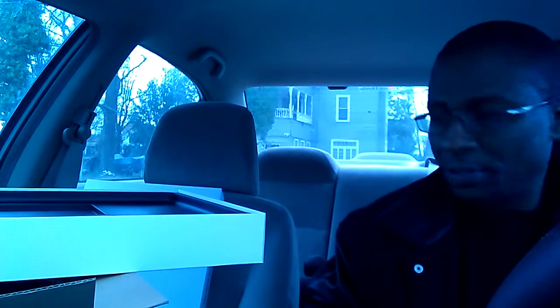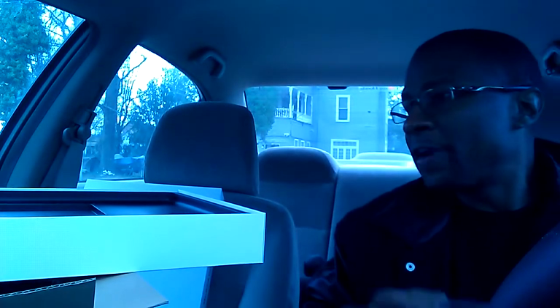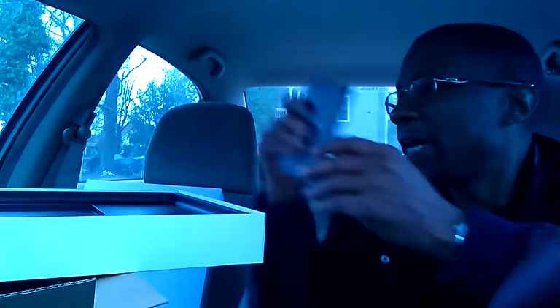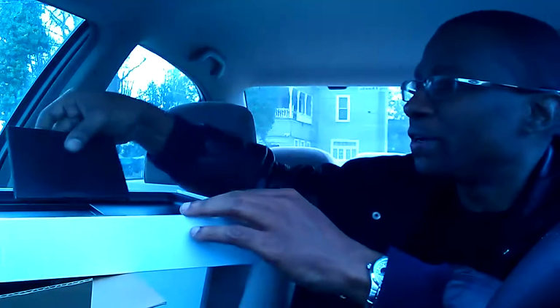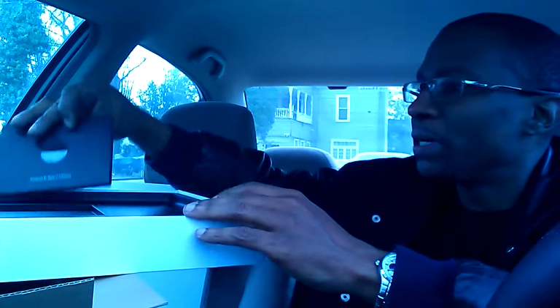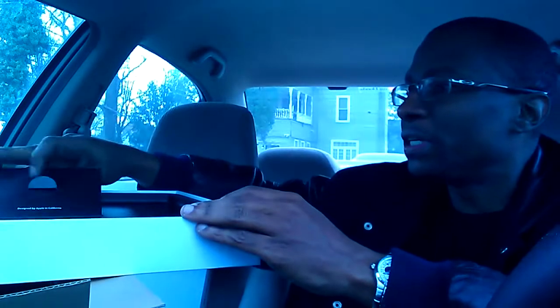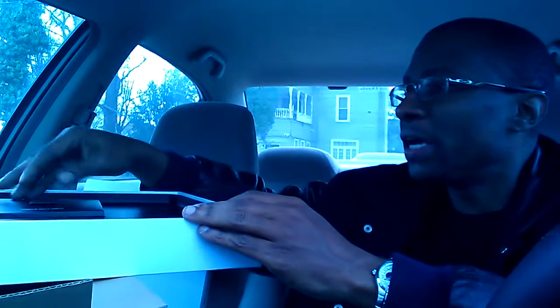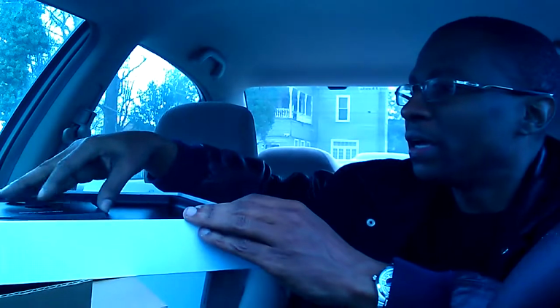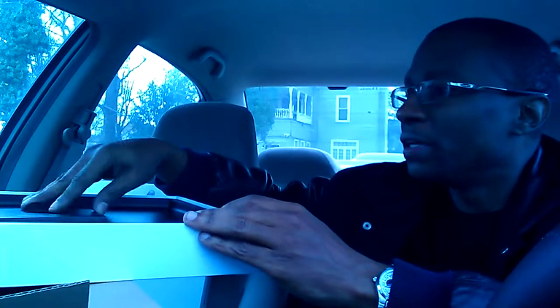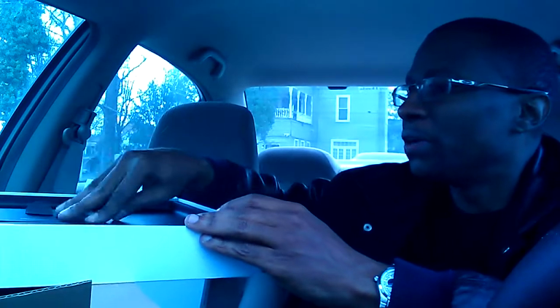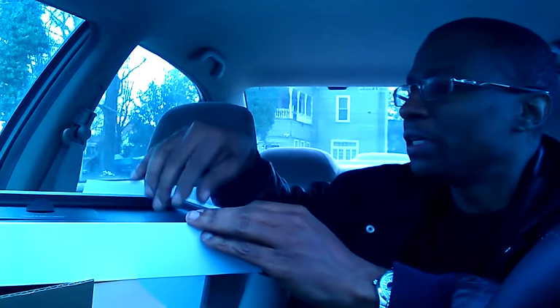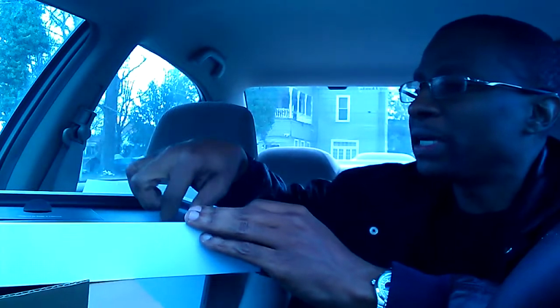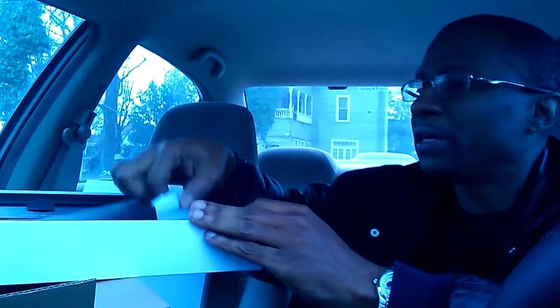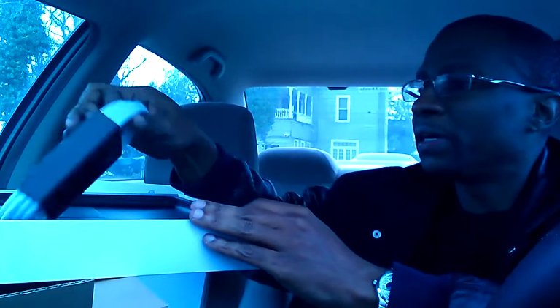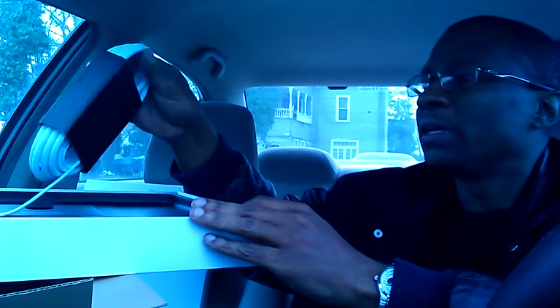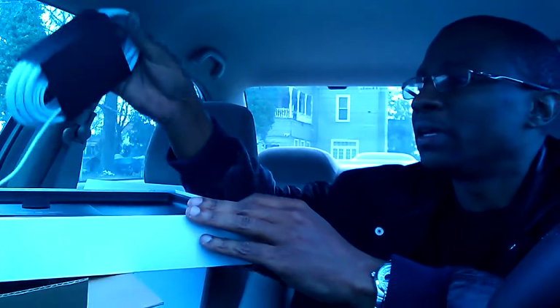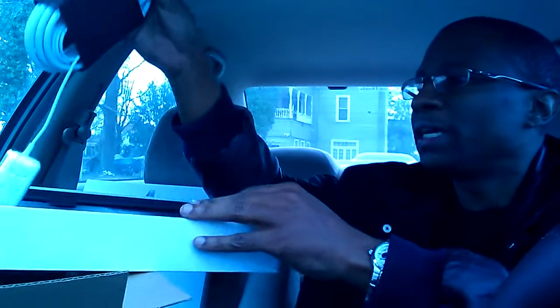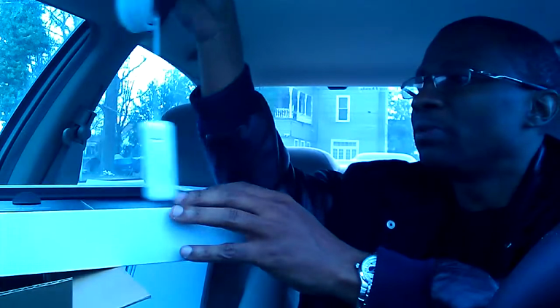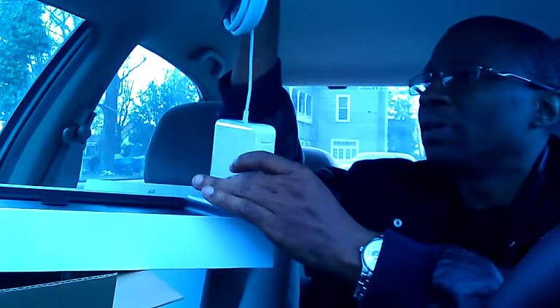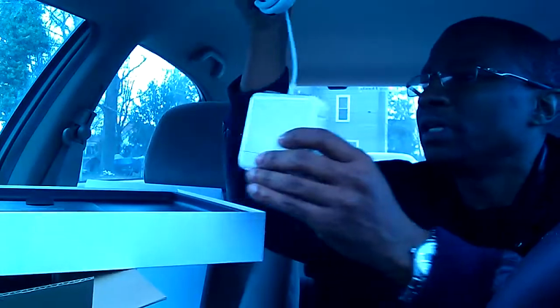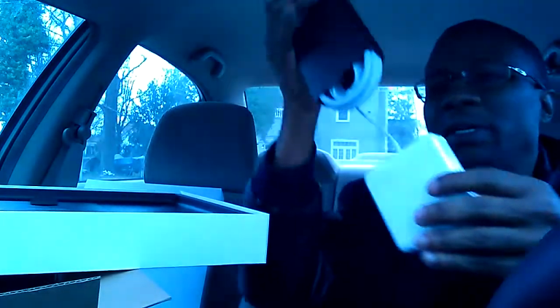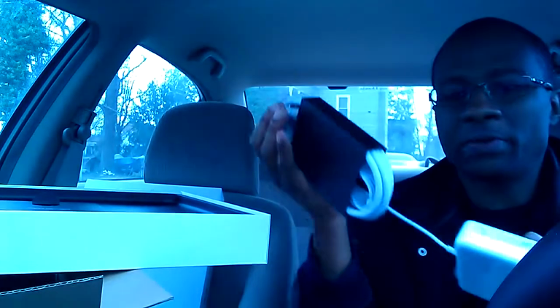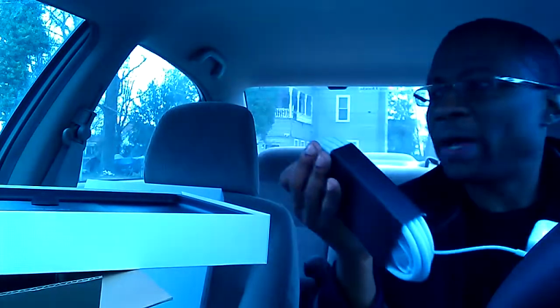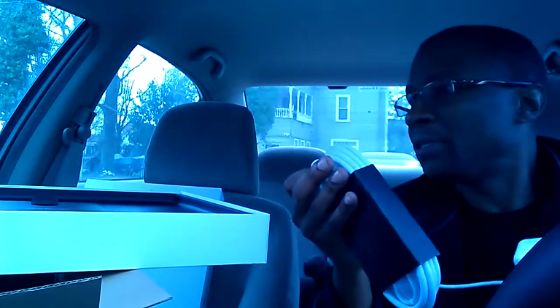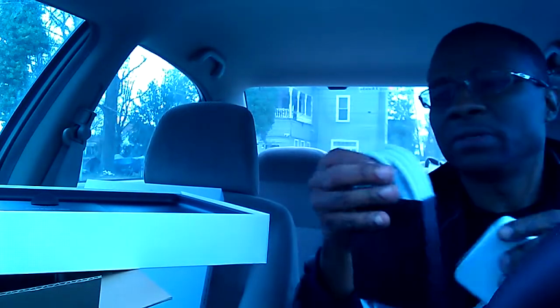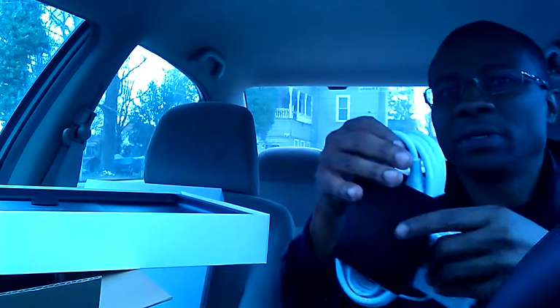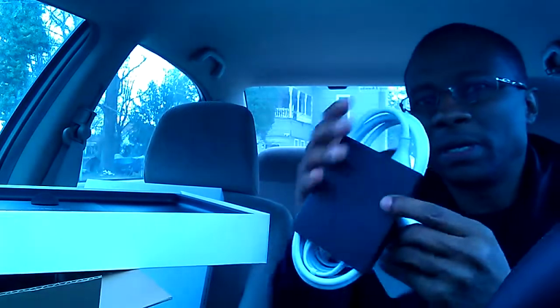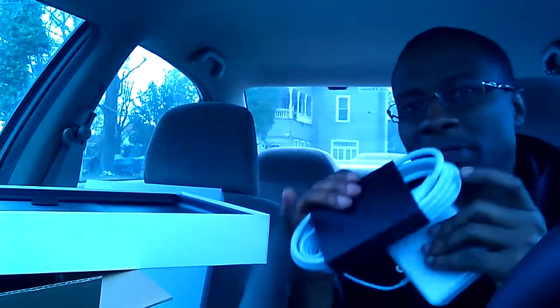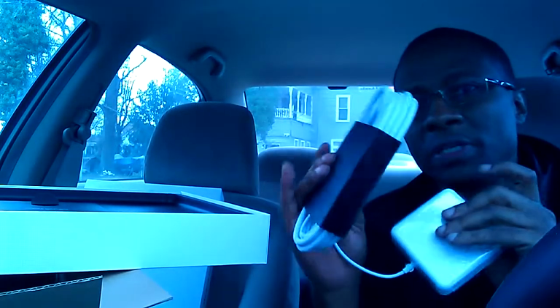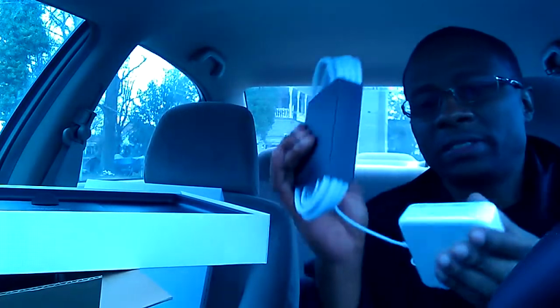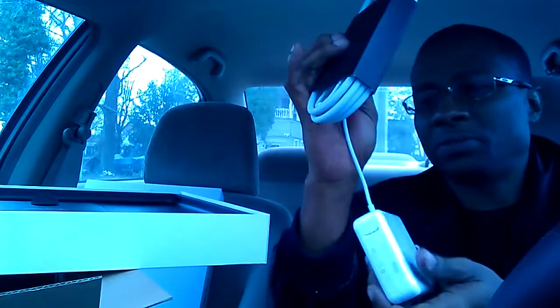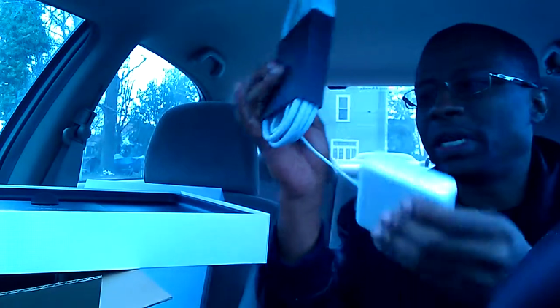Good old FedEx got it here a little bit early today, a little bit earlier than expected. Nice cable, nice packaging. Very well packed. Looks really nice.